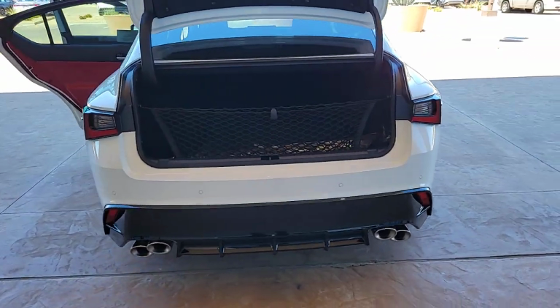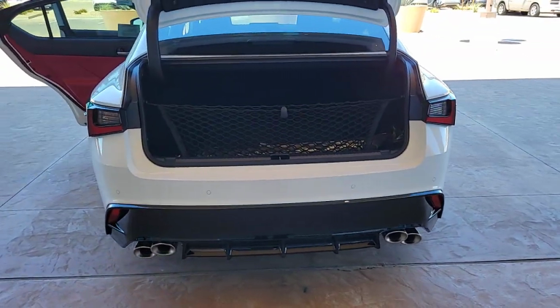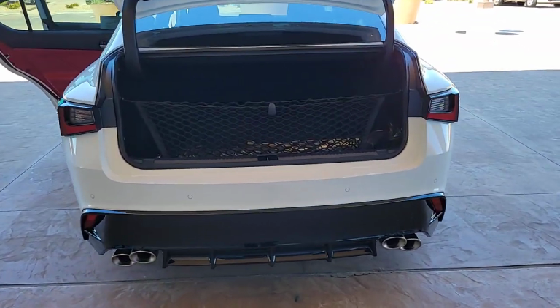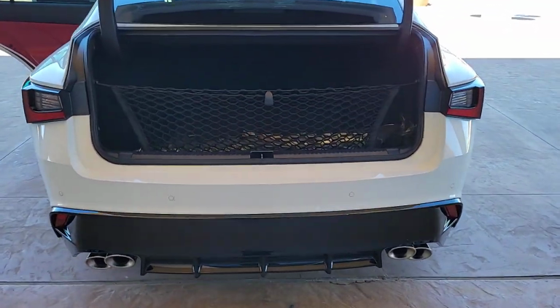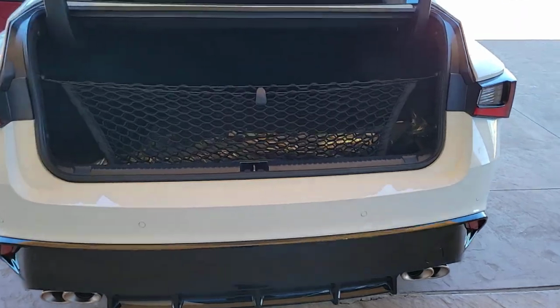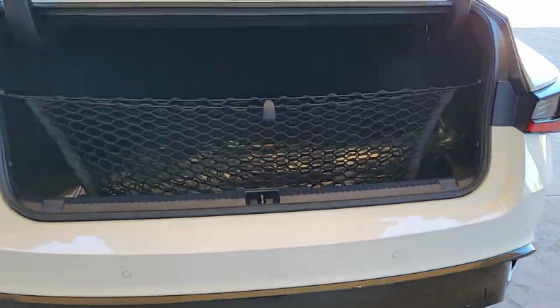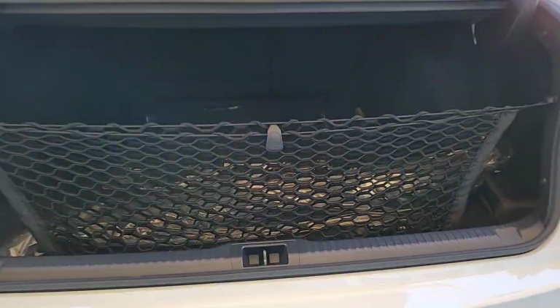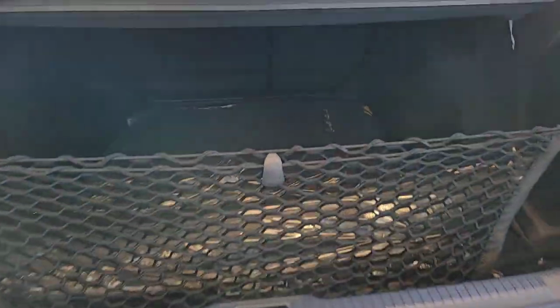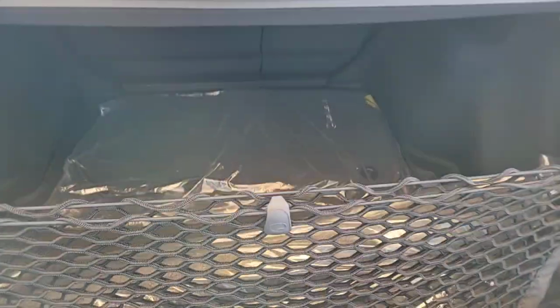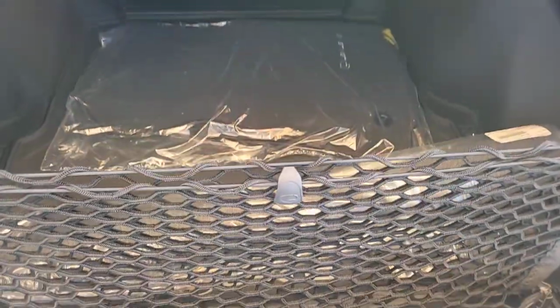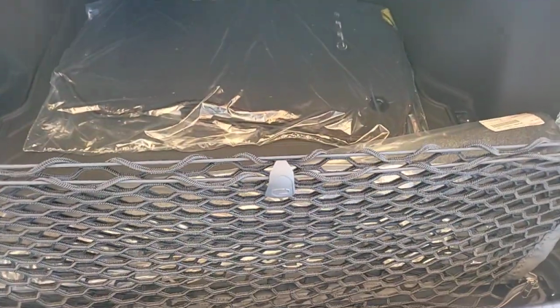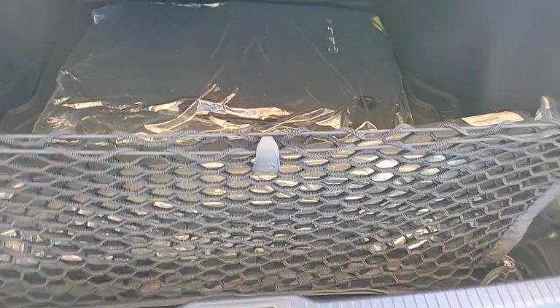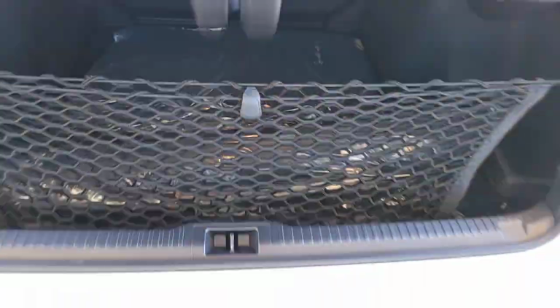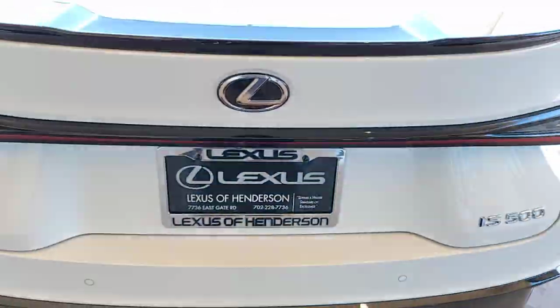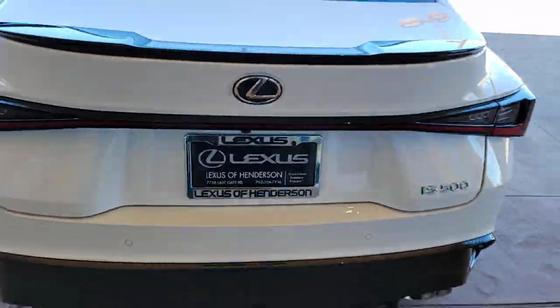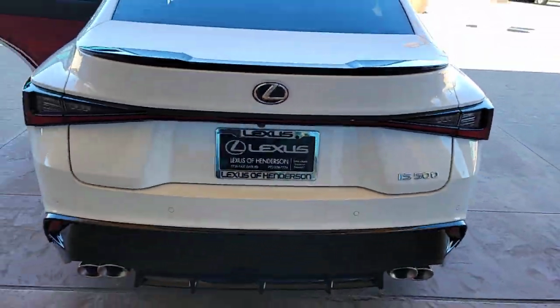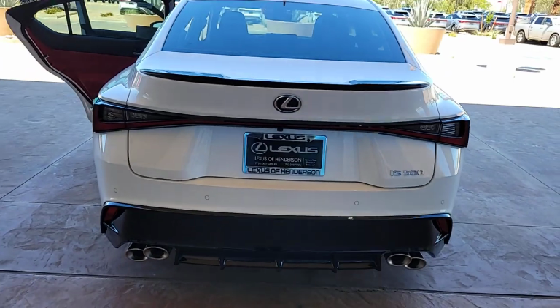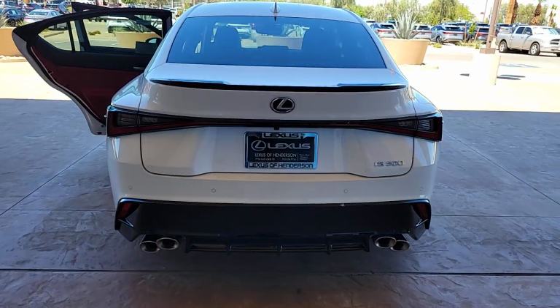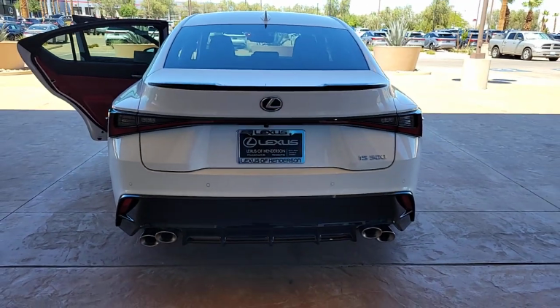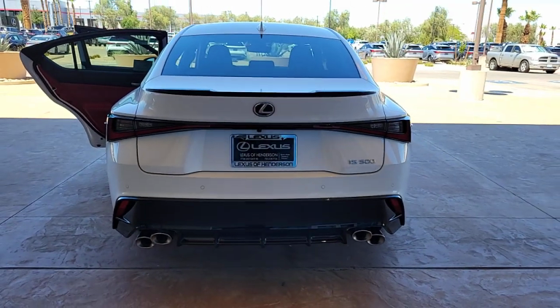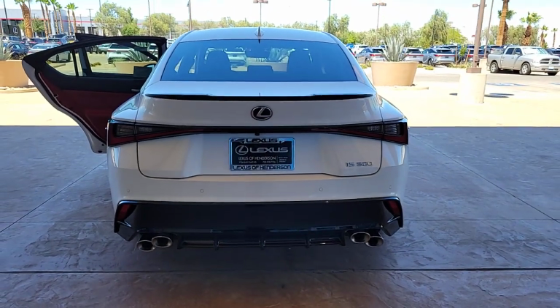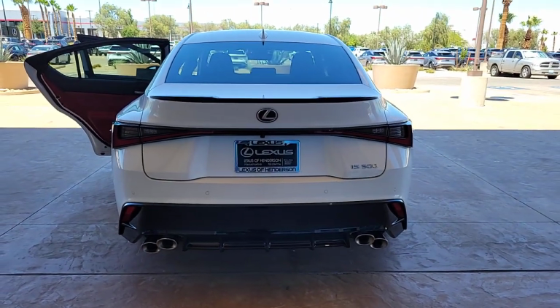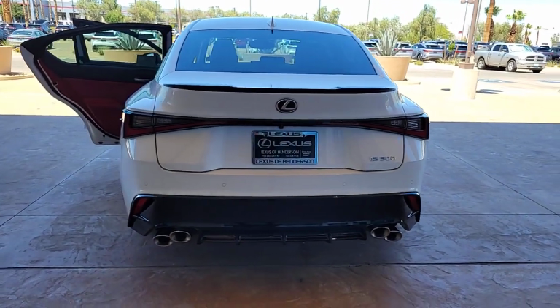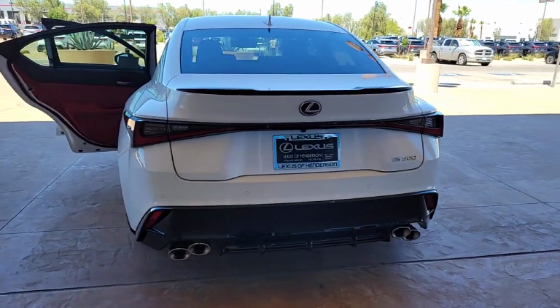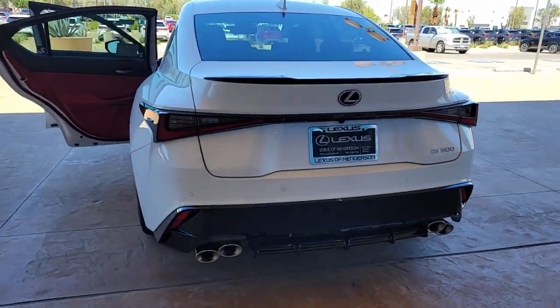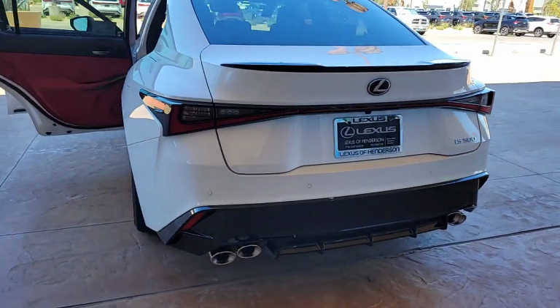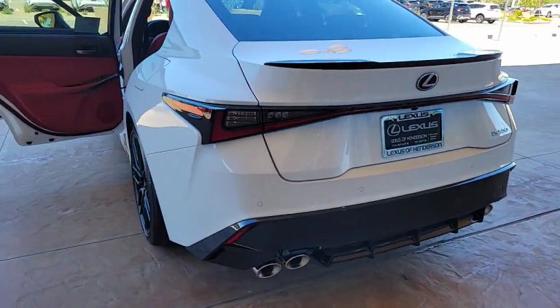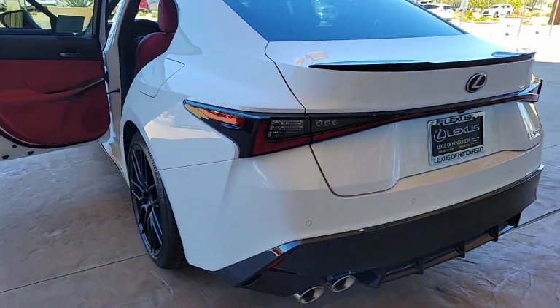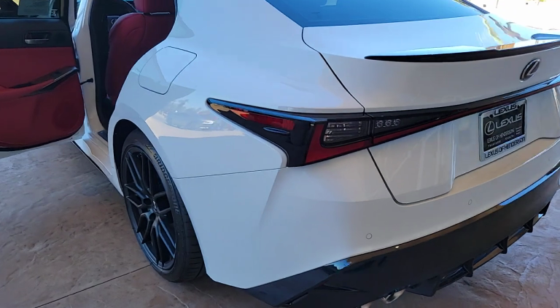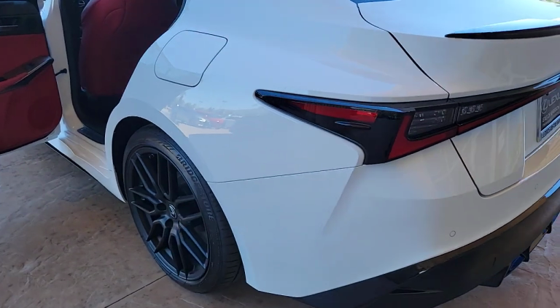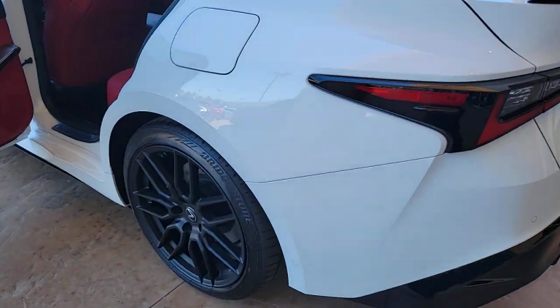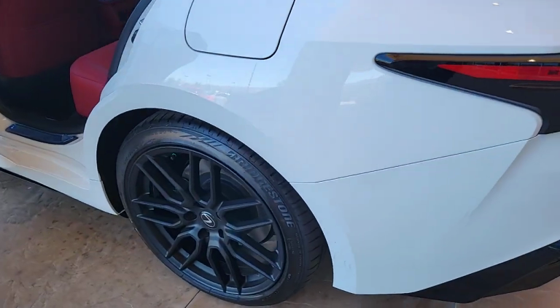Heated steering wheel, heated and/or cooled front seats, Apple CarPlay and/or Android Auto, navigation system, heated driver seat, keyless entry, moonroof, fog lamps, backup camera, satellite radio.